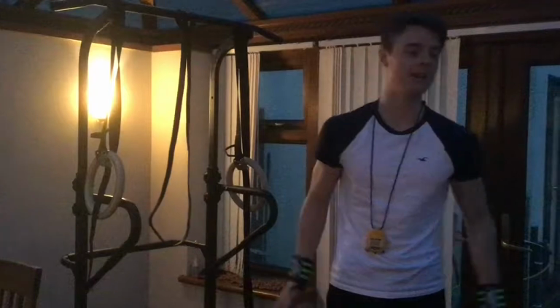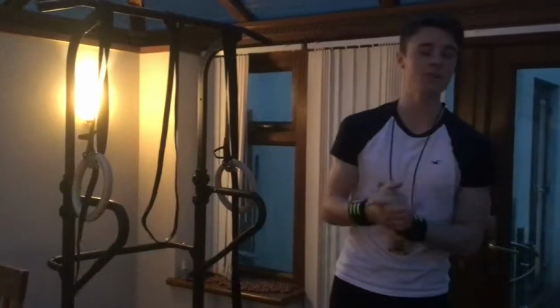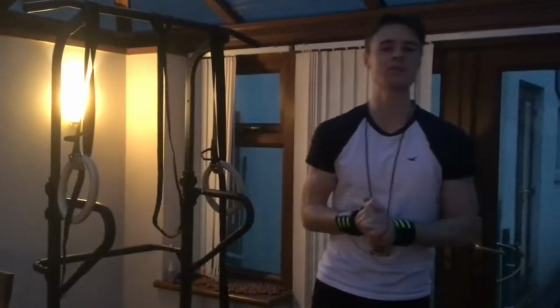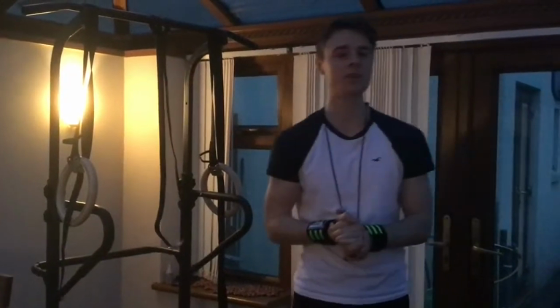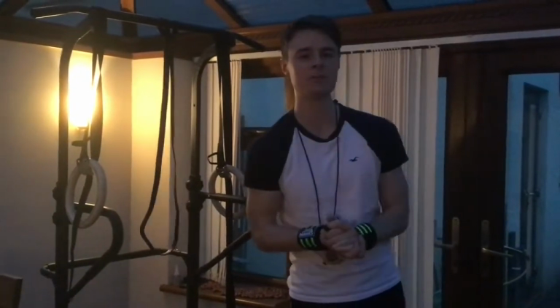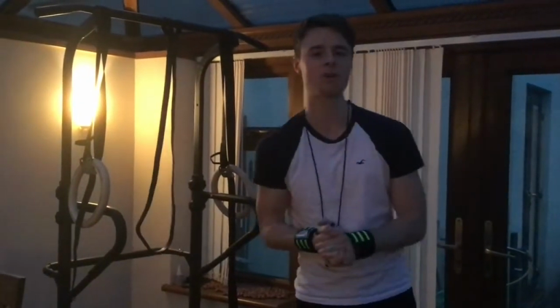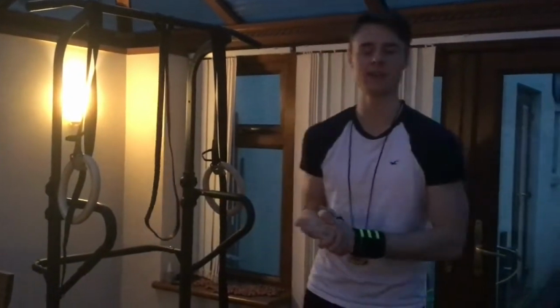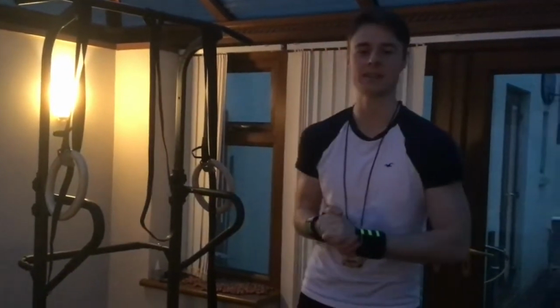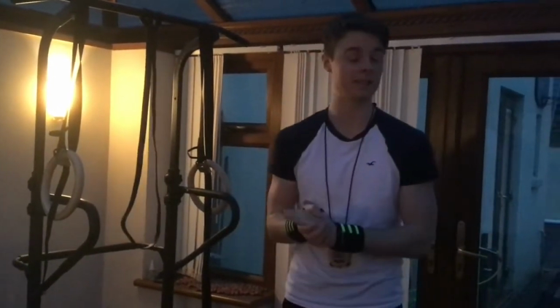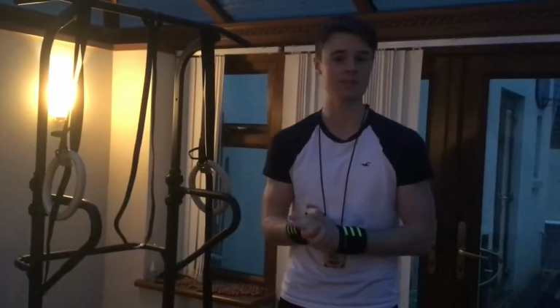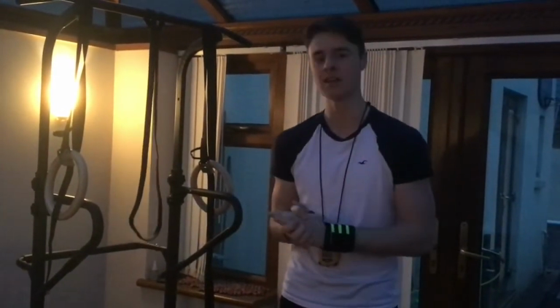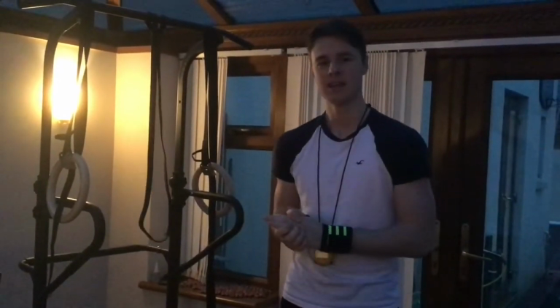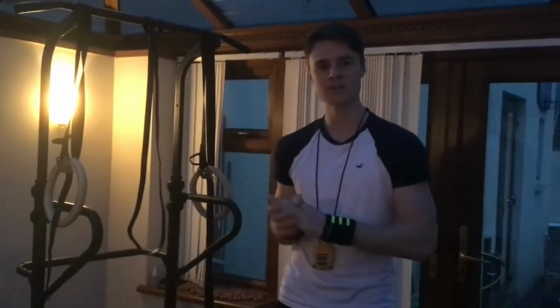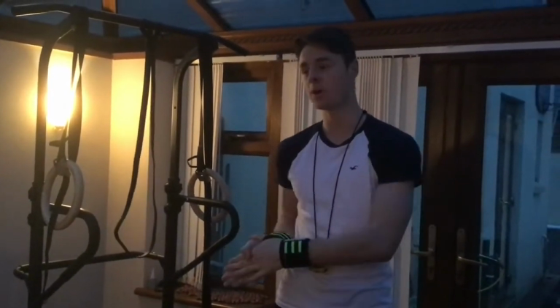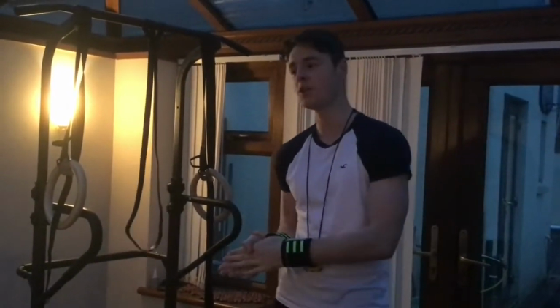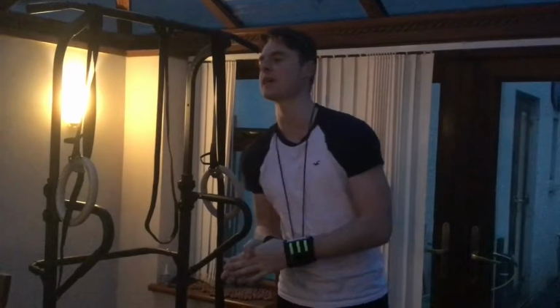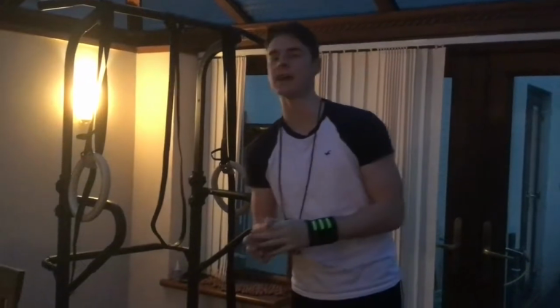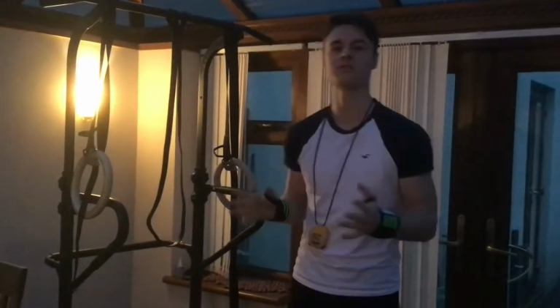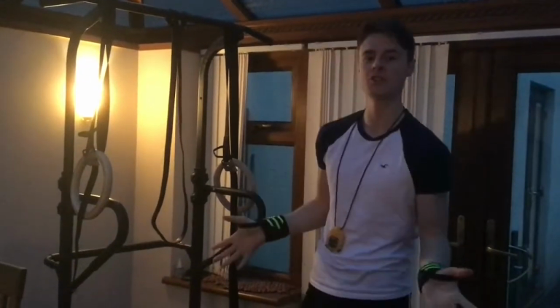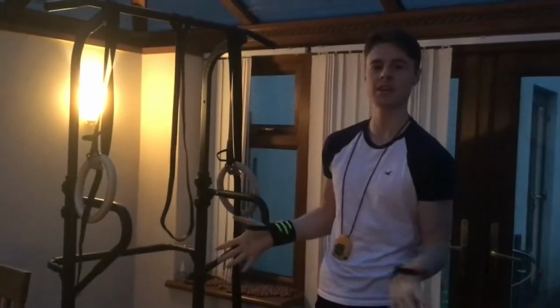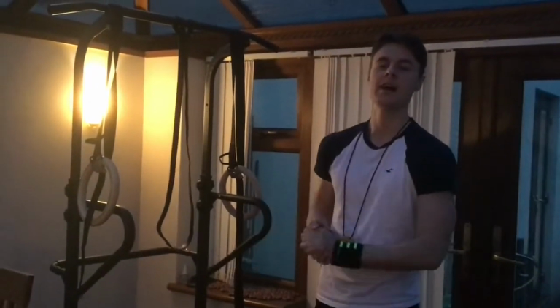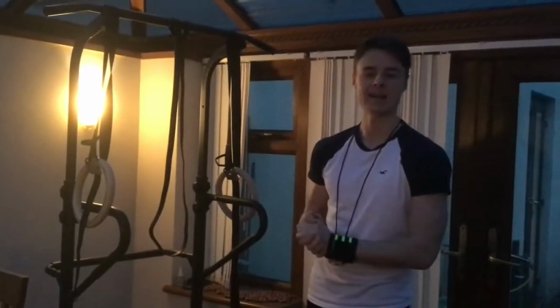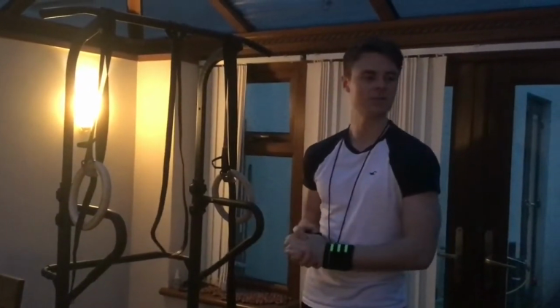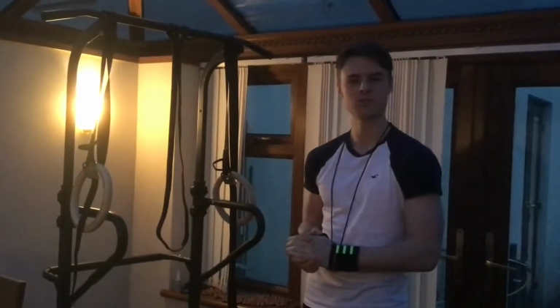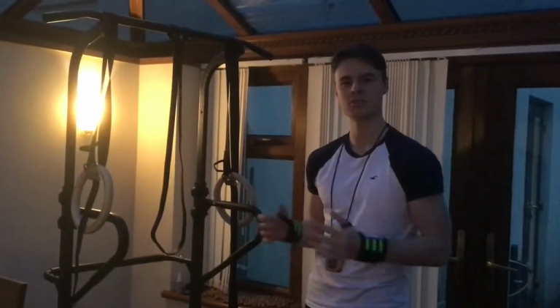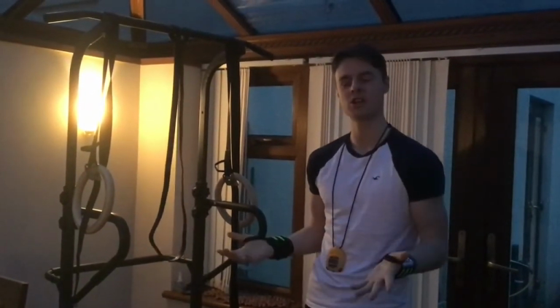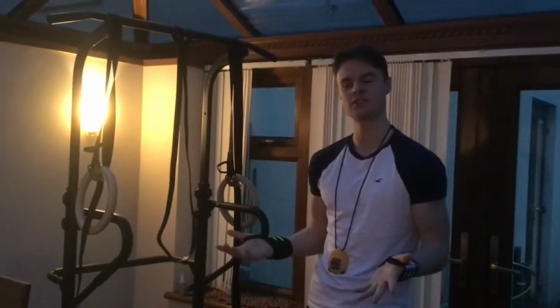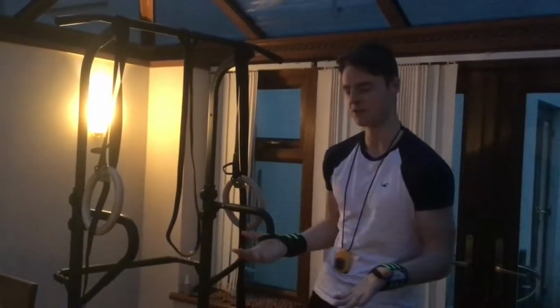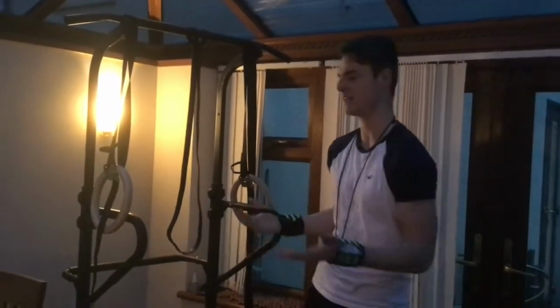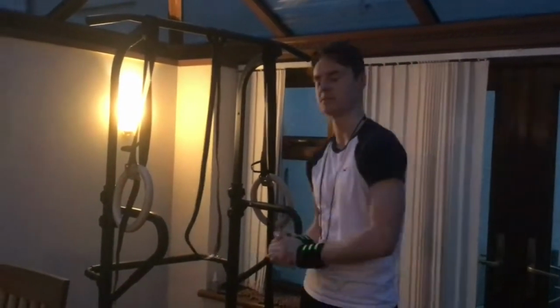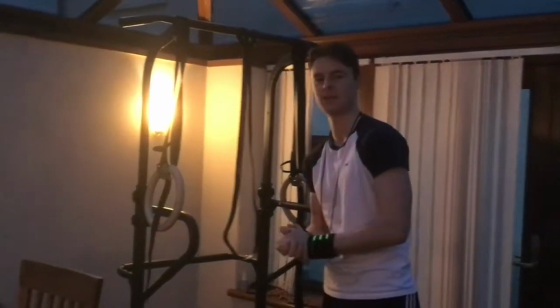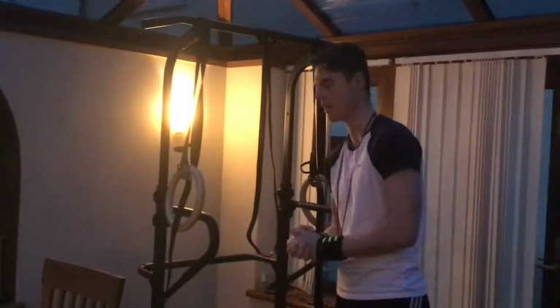Okay, so this is workout number two of the handstand series — it is 2.1 though, because I had to edit it from the first cut as it was not challenging enough, so I edited it to make it a little bit harder.